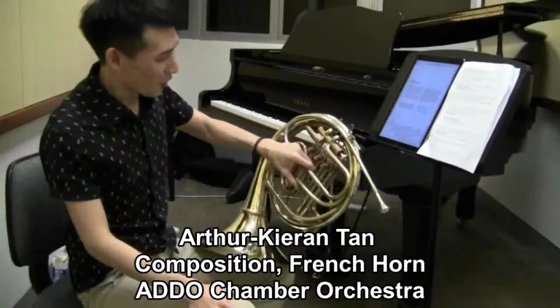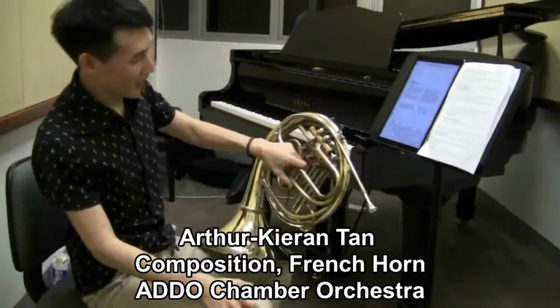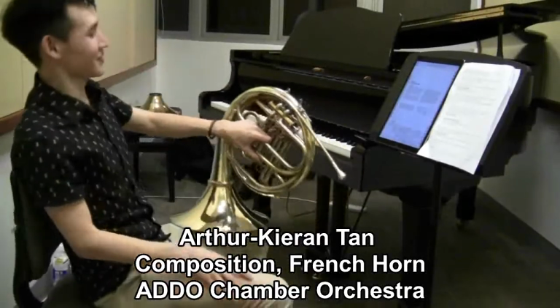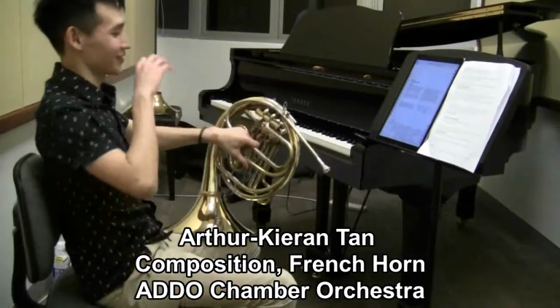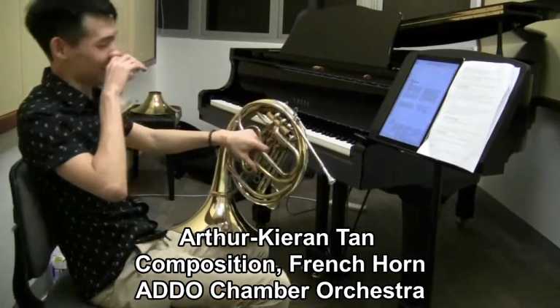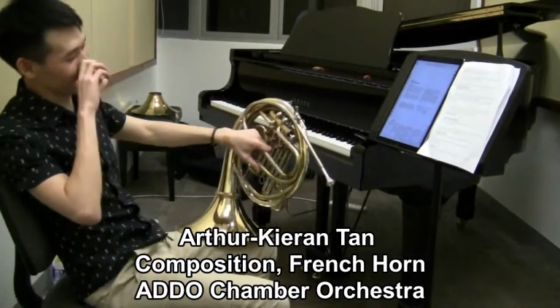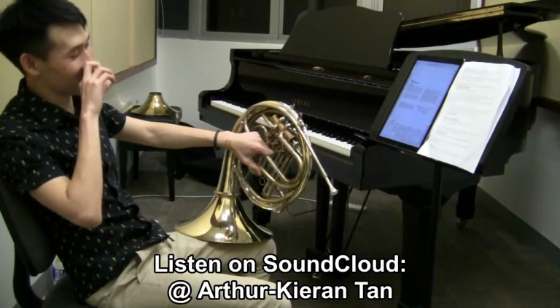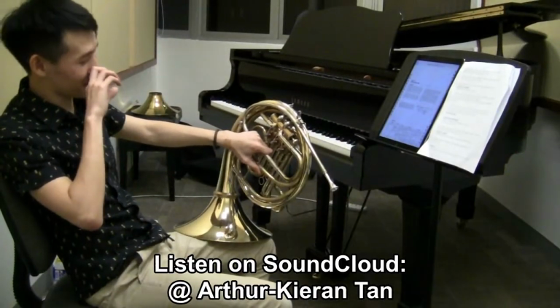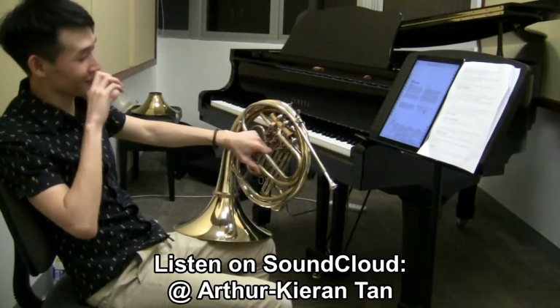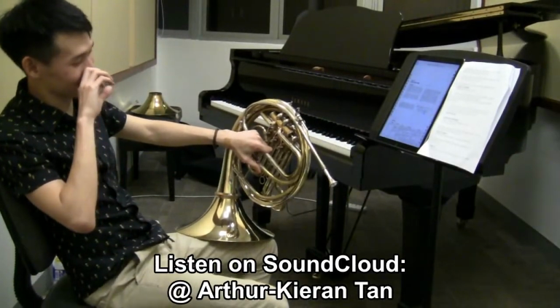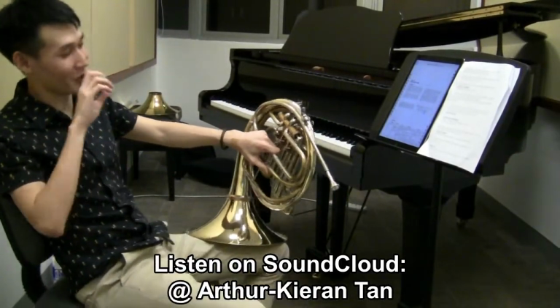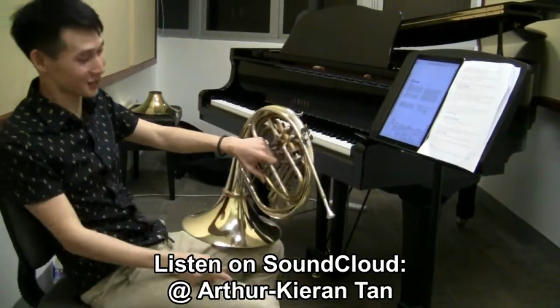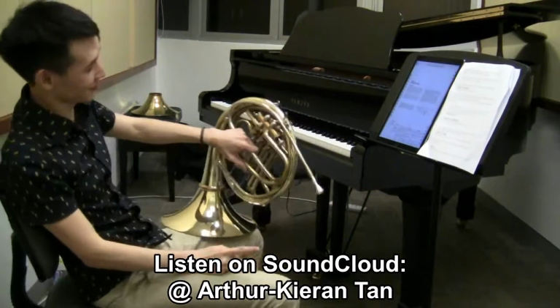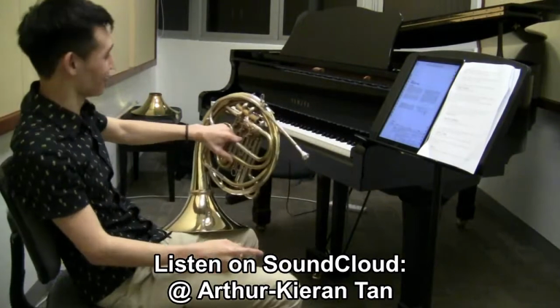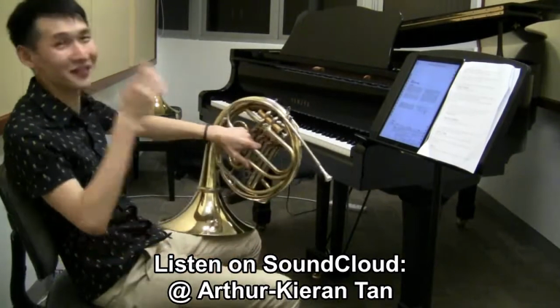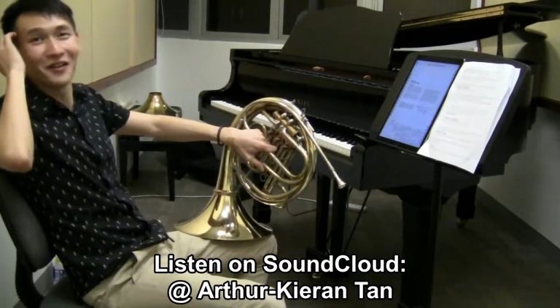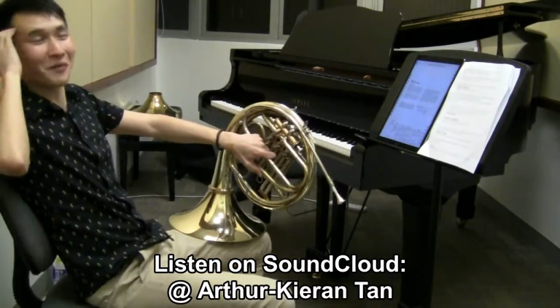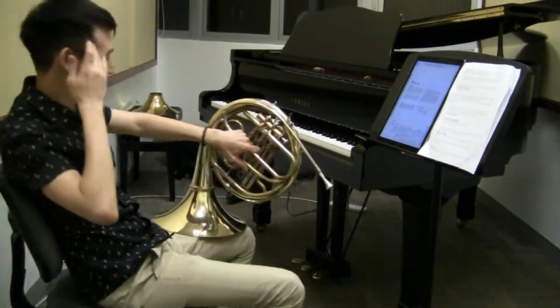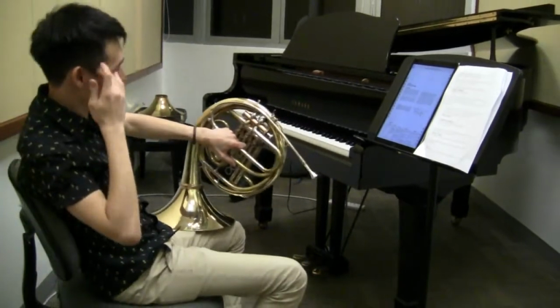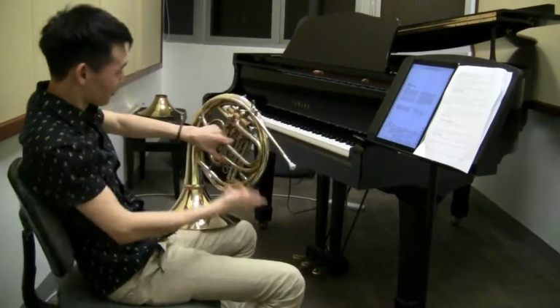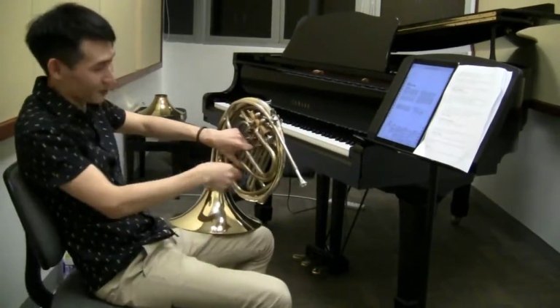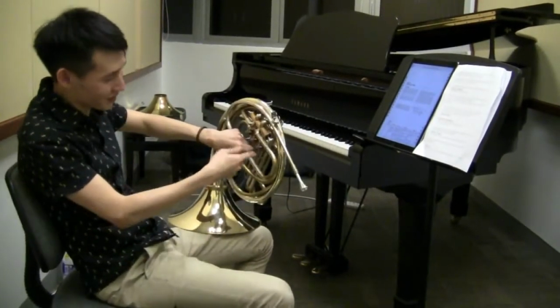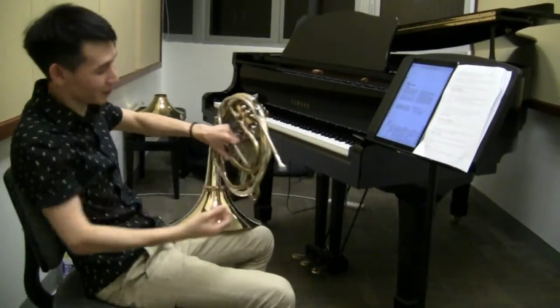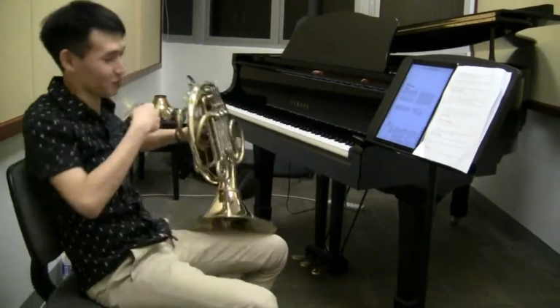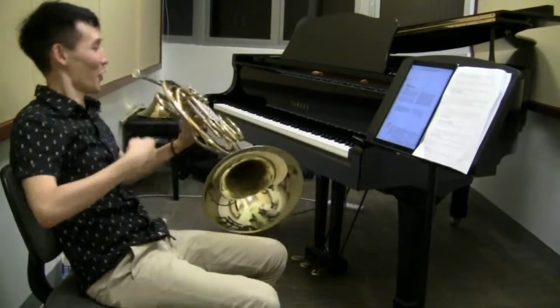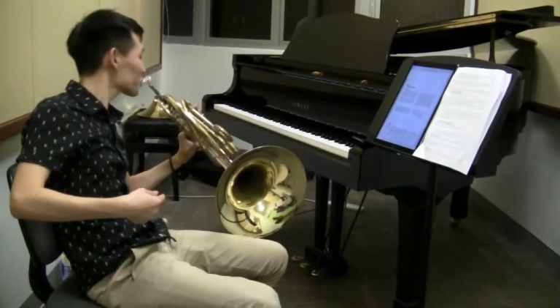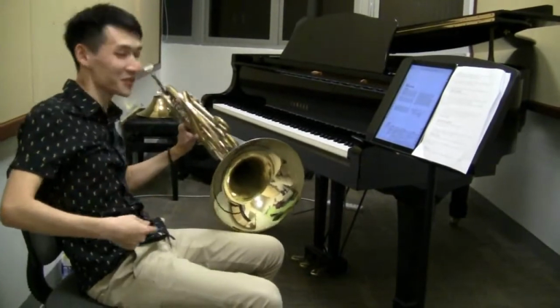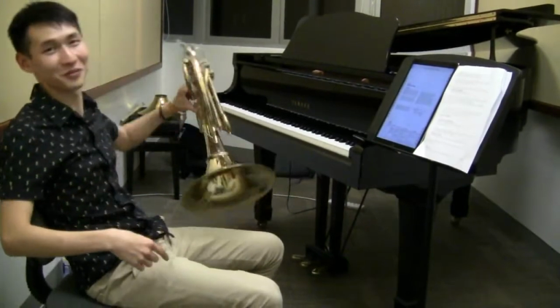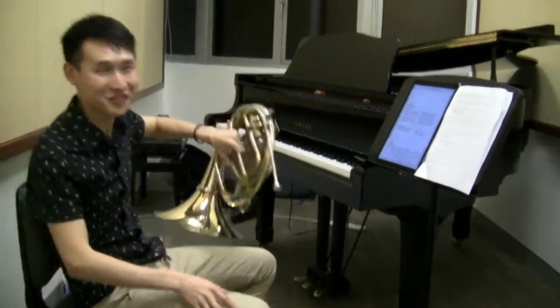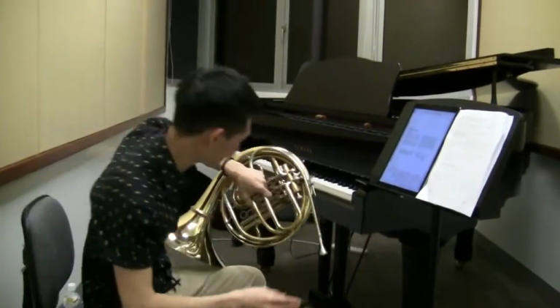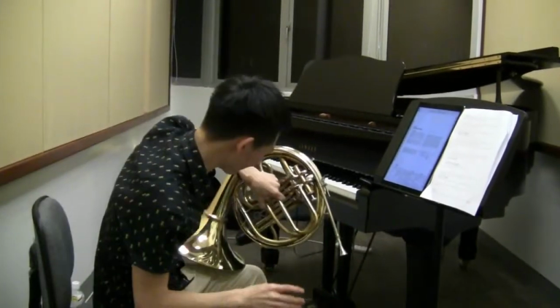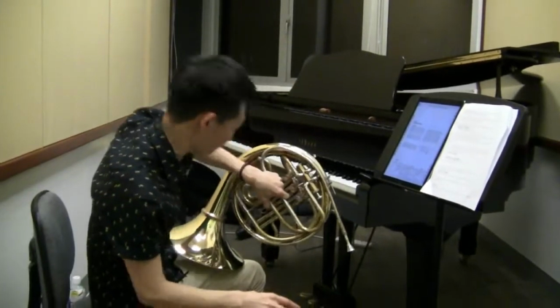What happens is it is not actually saliva, it is condensation. That's a very common misconception. To get that amount of saliva, I literally have to be spitting into my instrument, which I'm not doing.